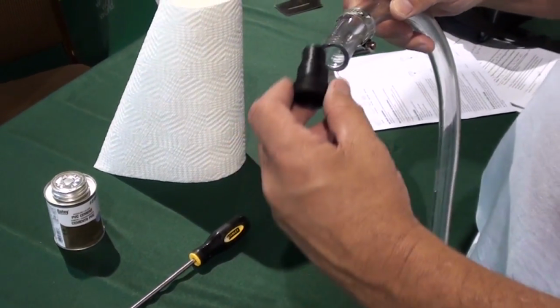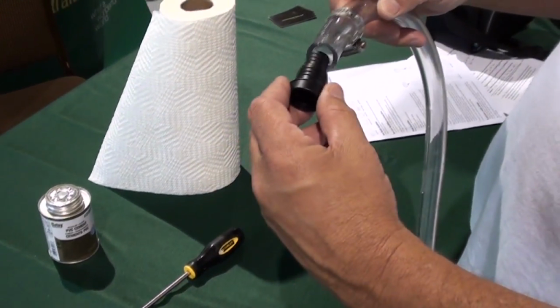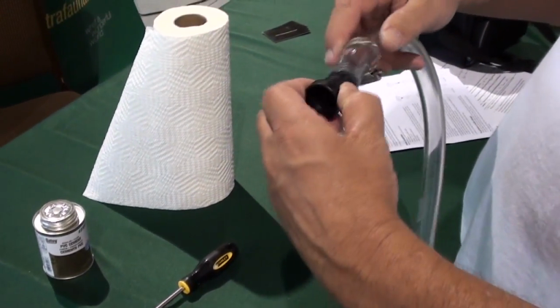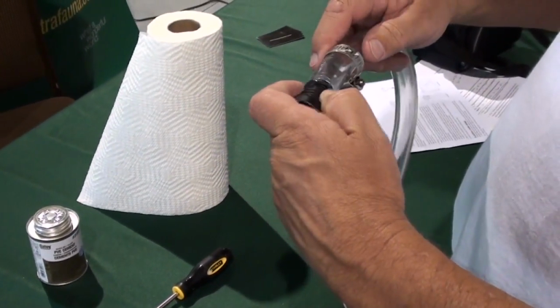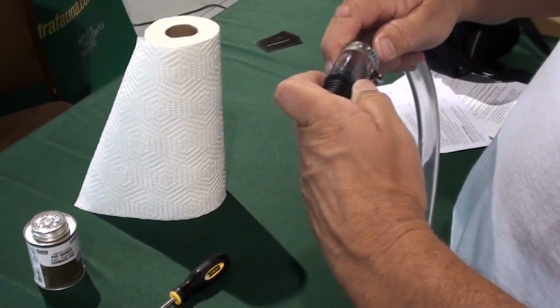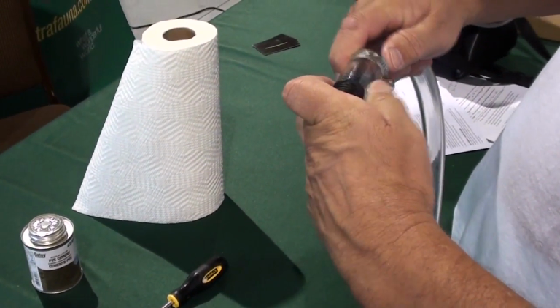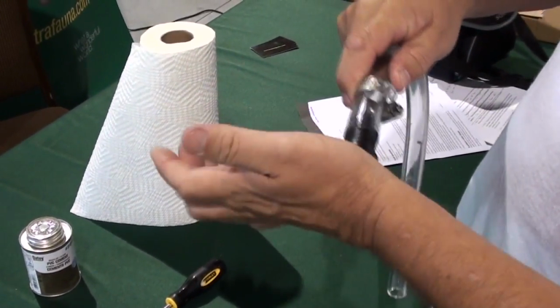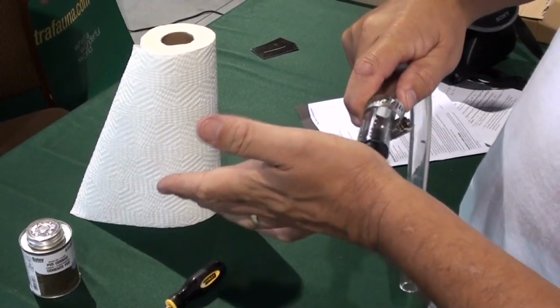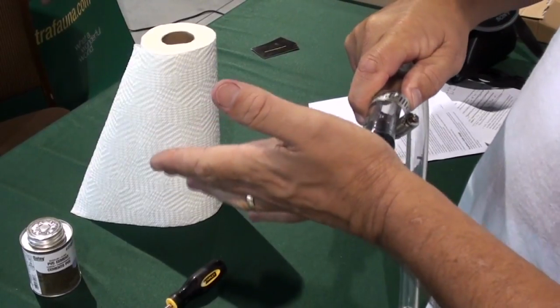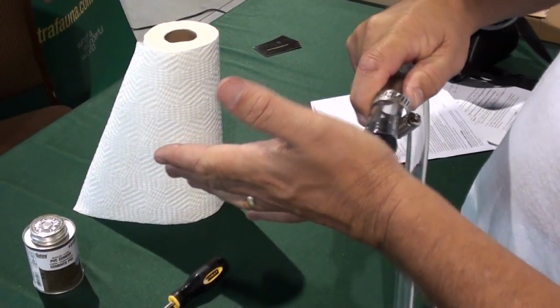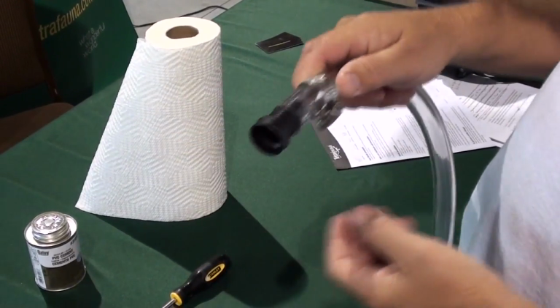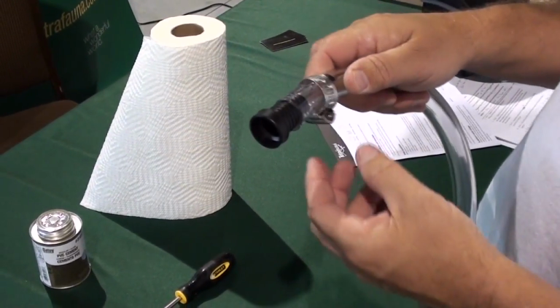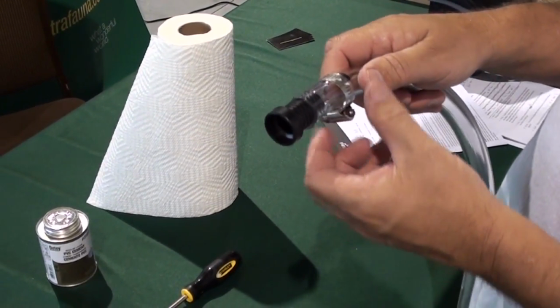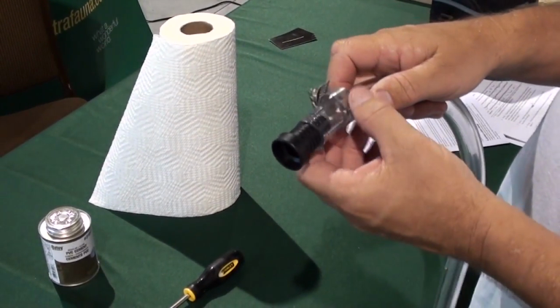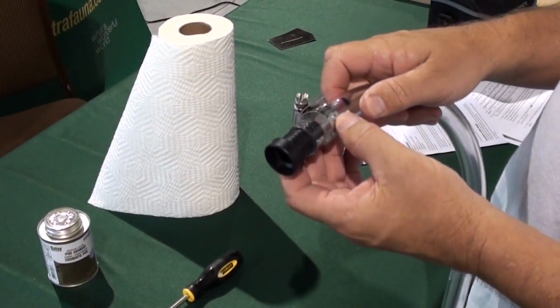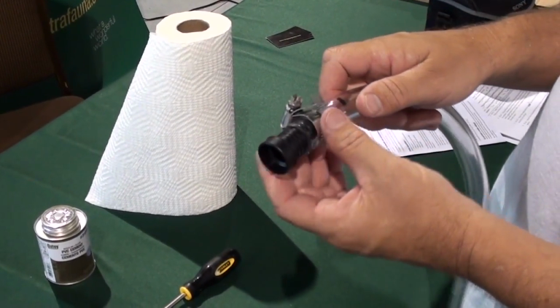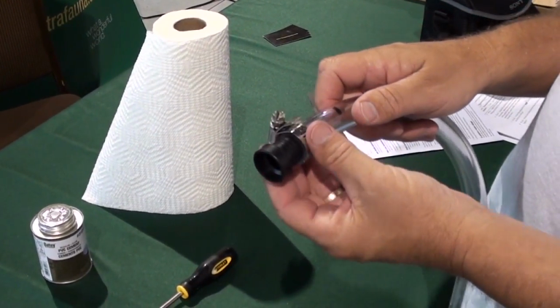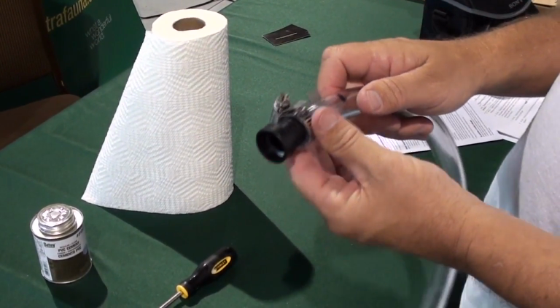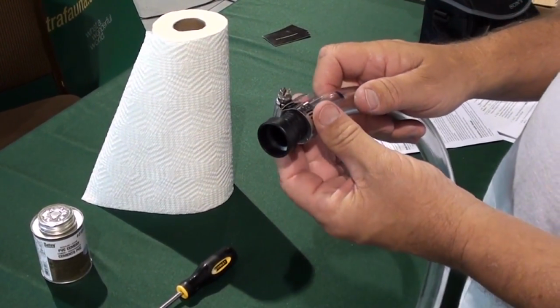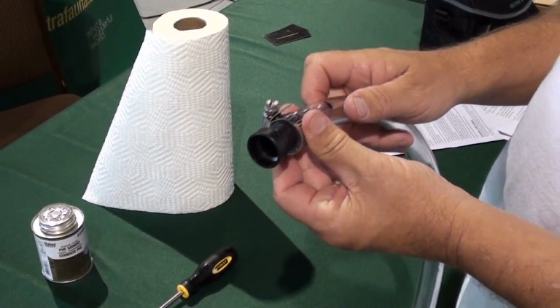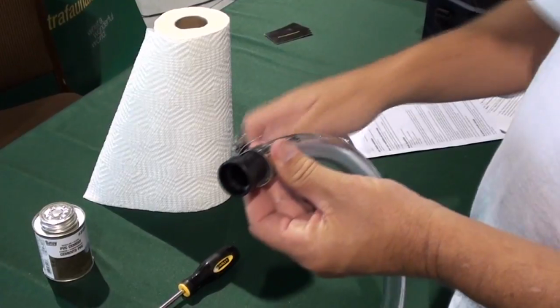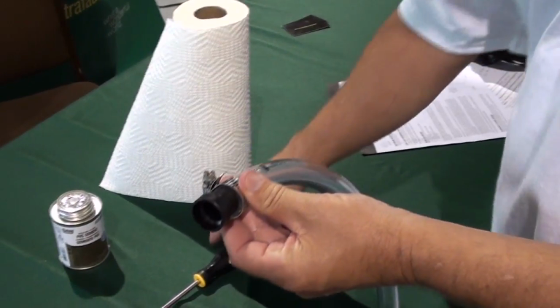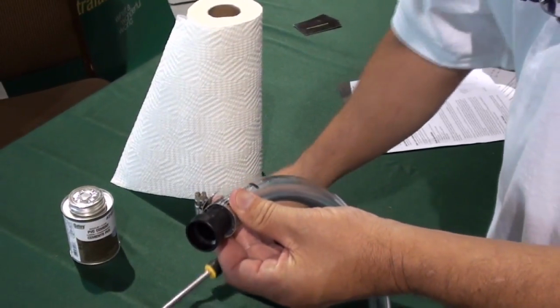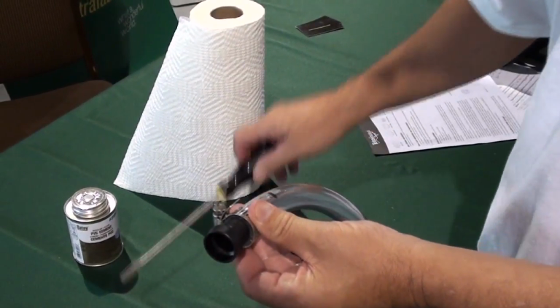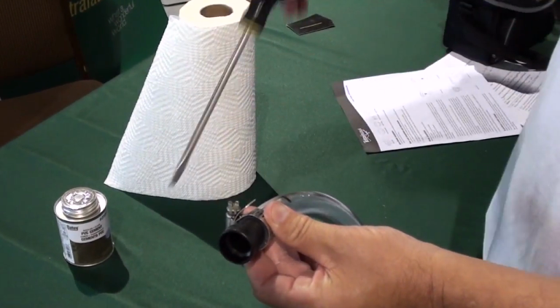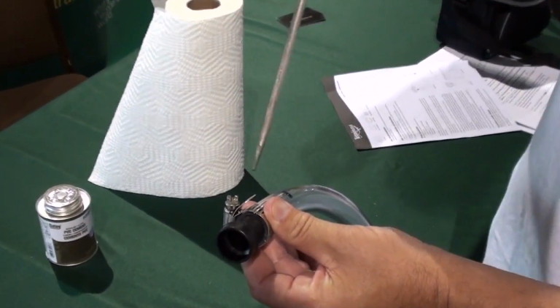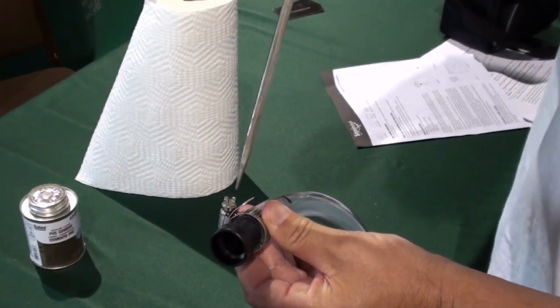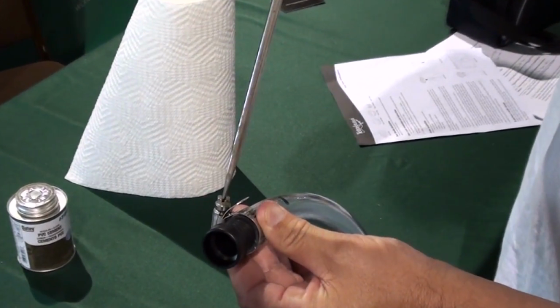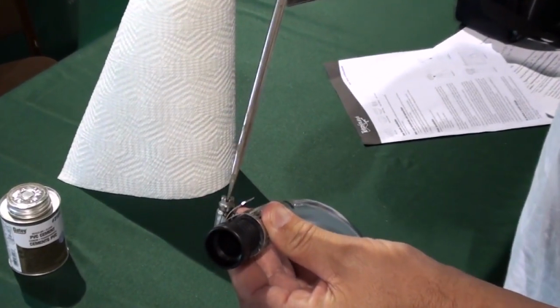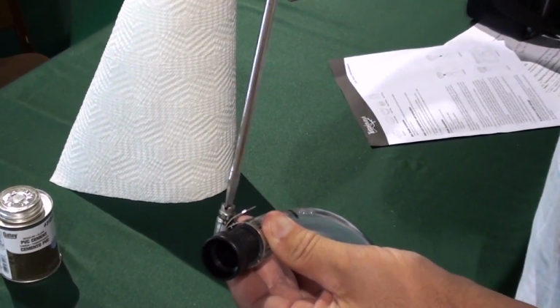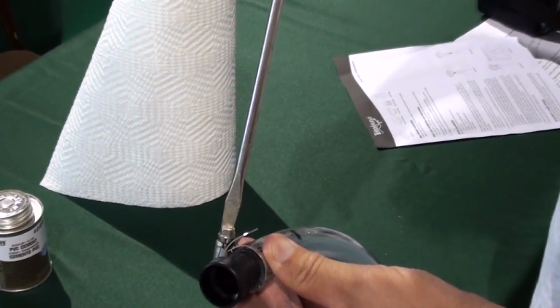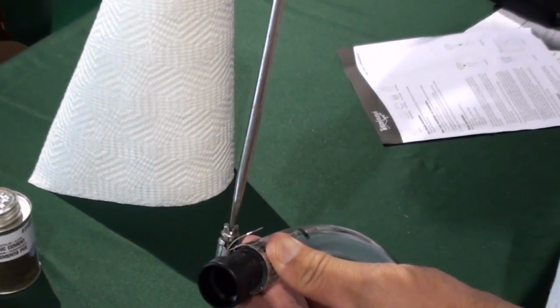Insert the tubing onto the smaller end of the barb fitting and push up as far as it will go. Attach the hose clamp where the hose connects to the barb fitting and tighten.